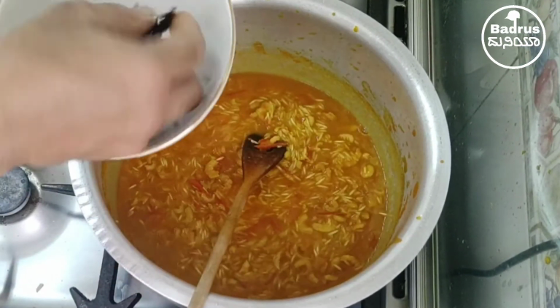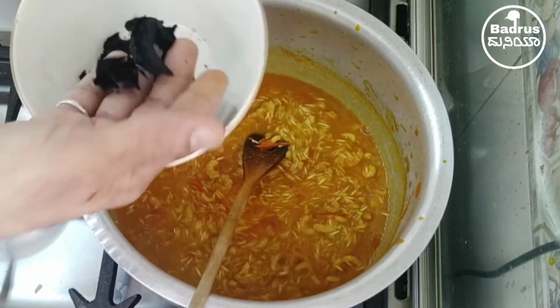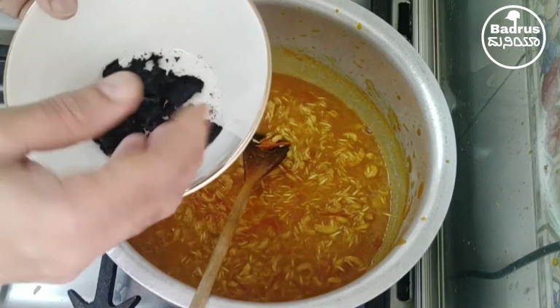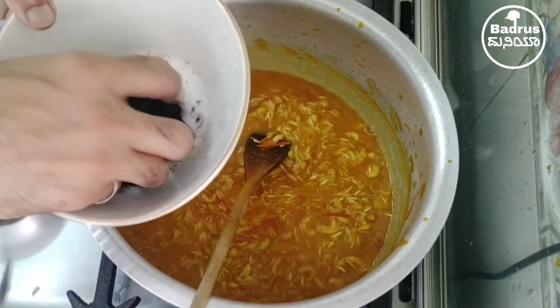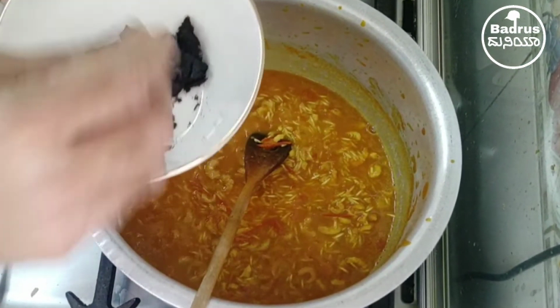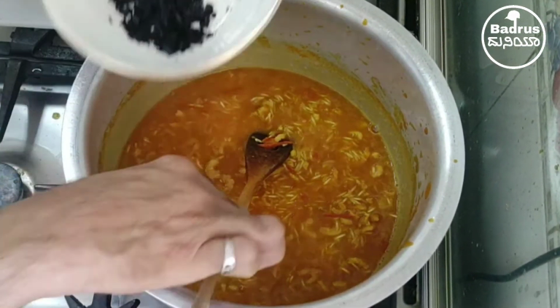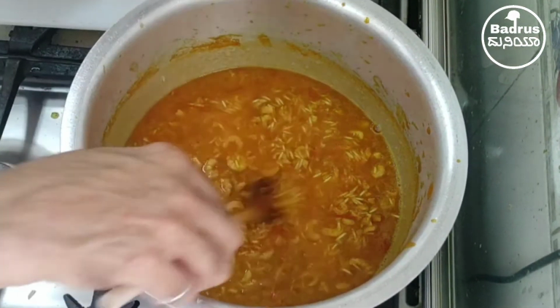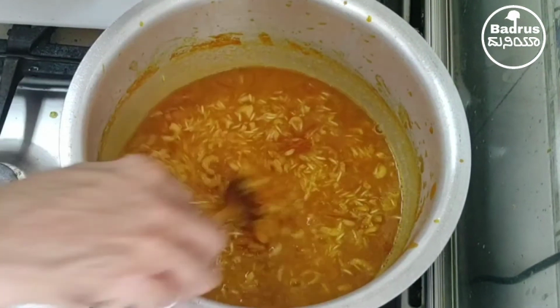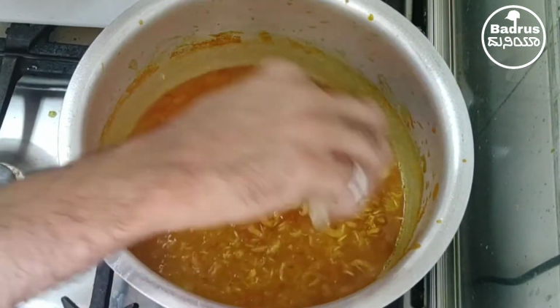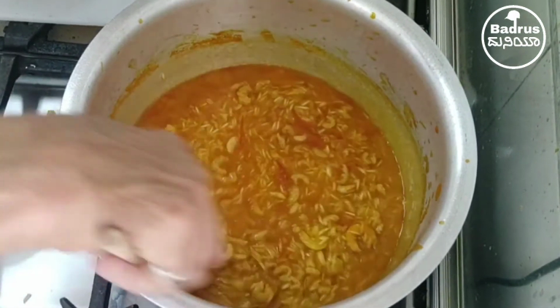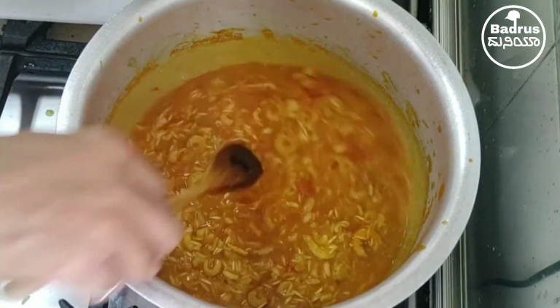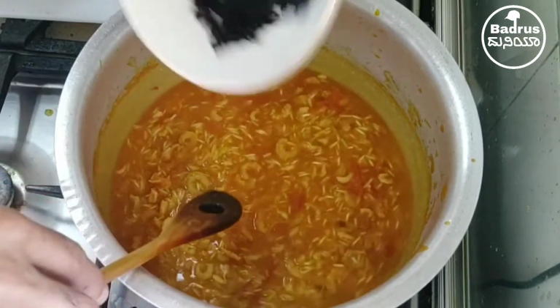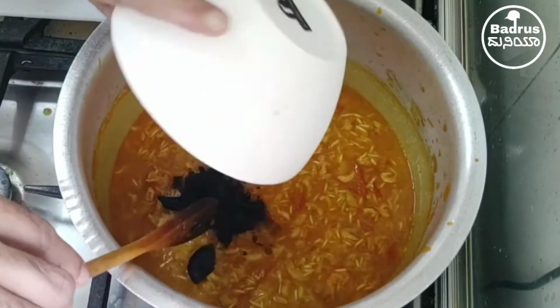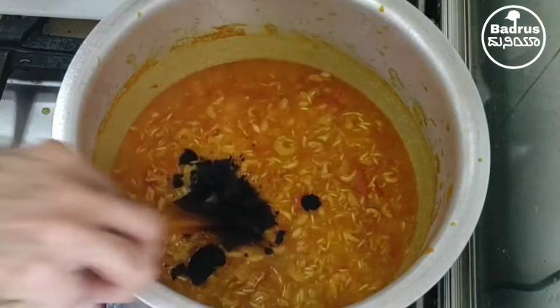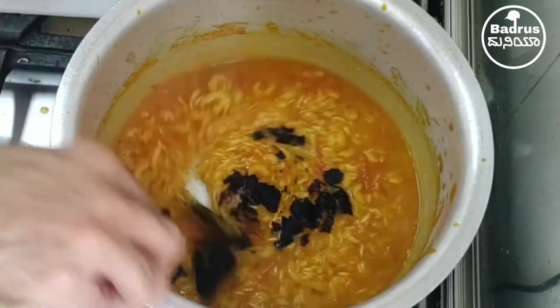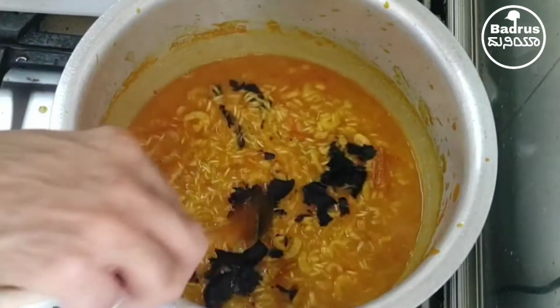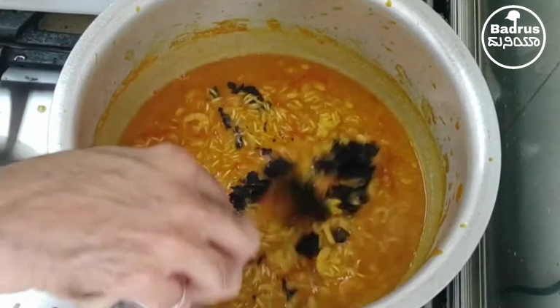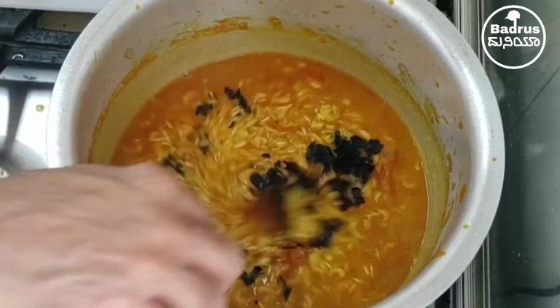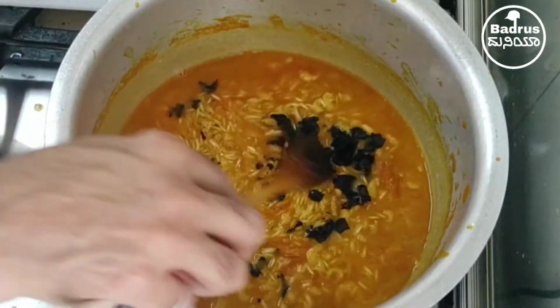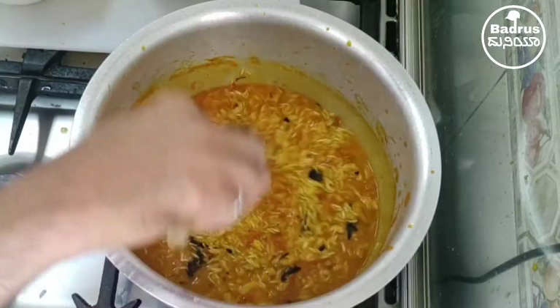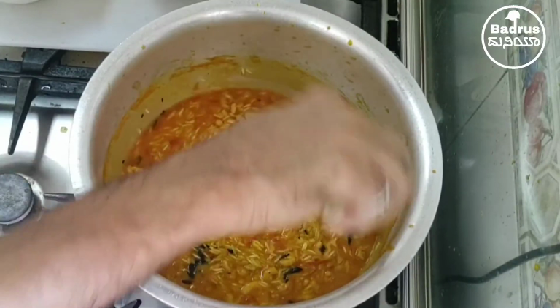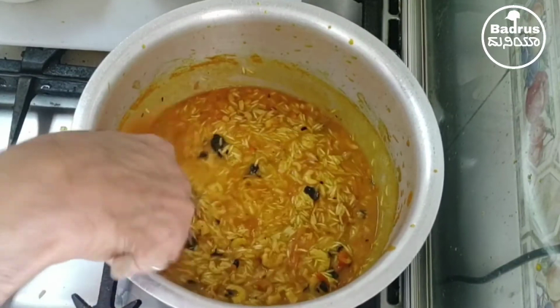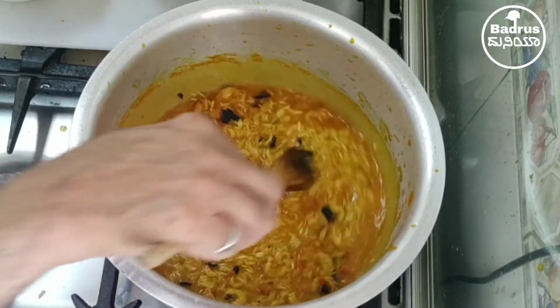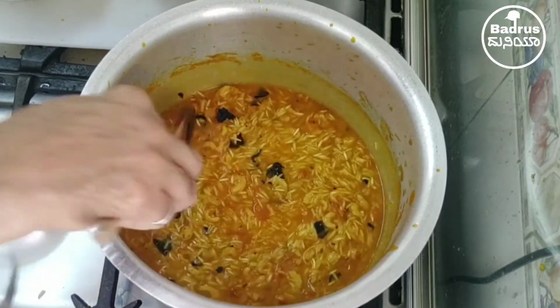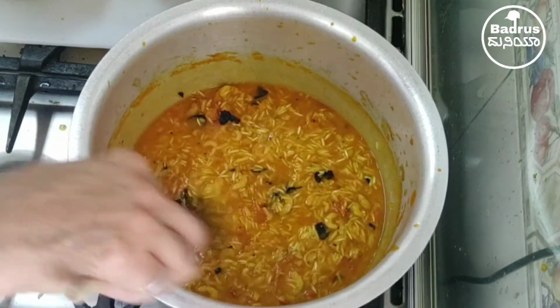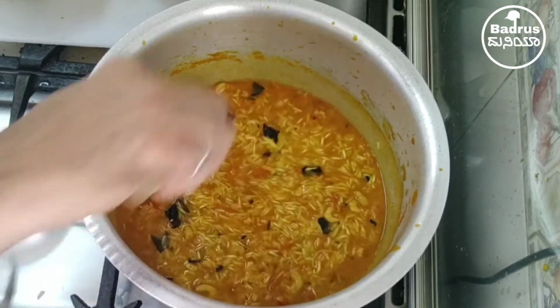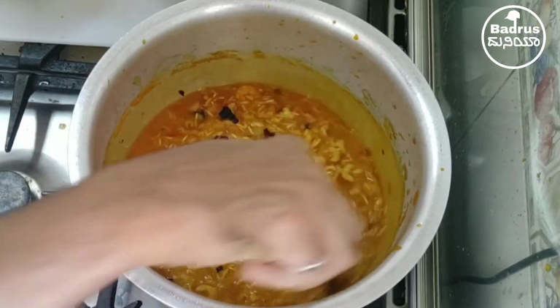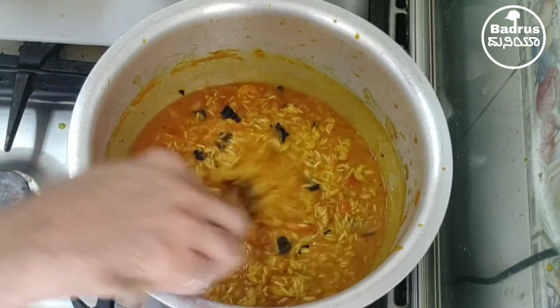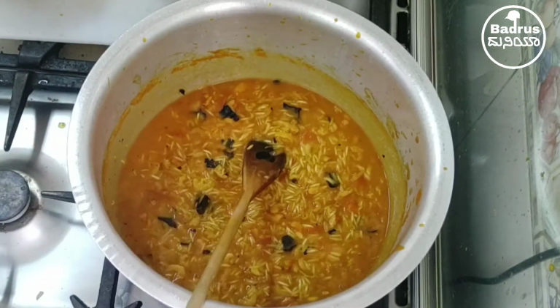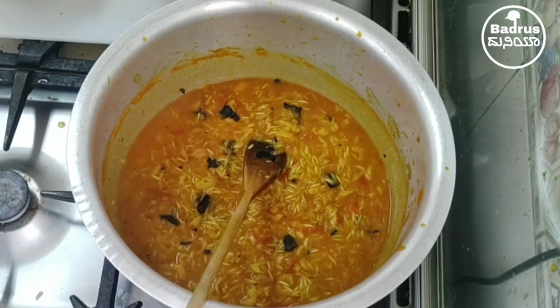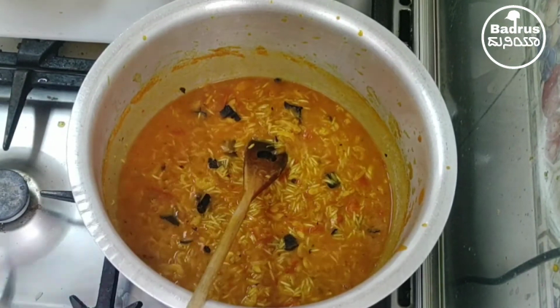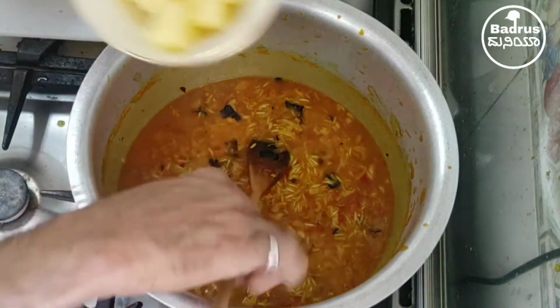Black lemon — I broke one black lemon and added it in. You can also add potato.